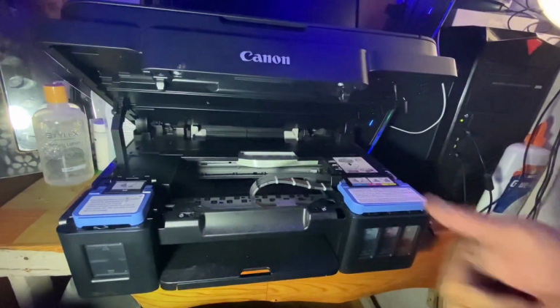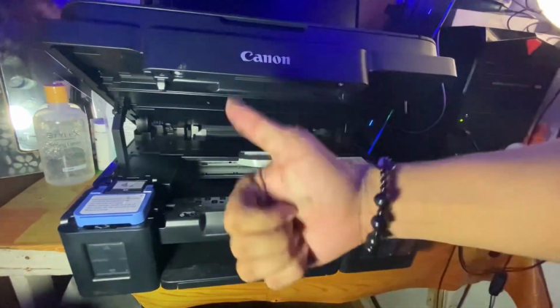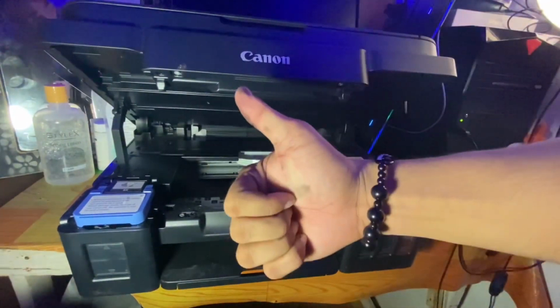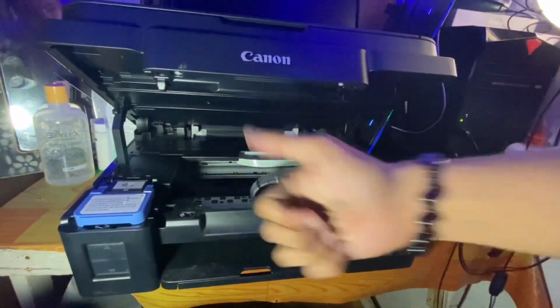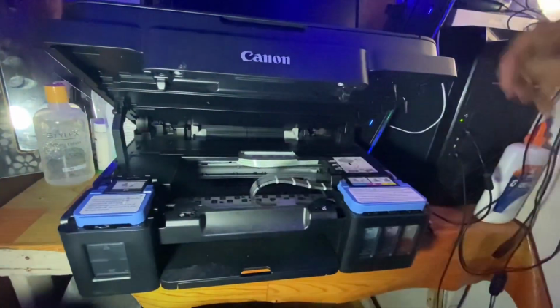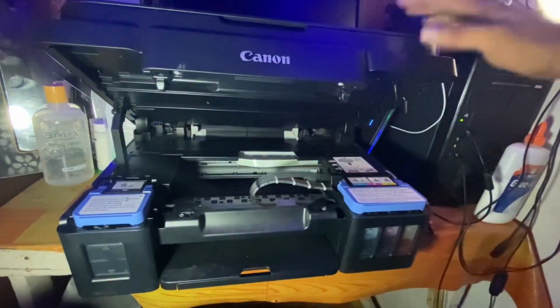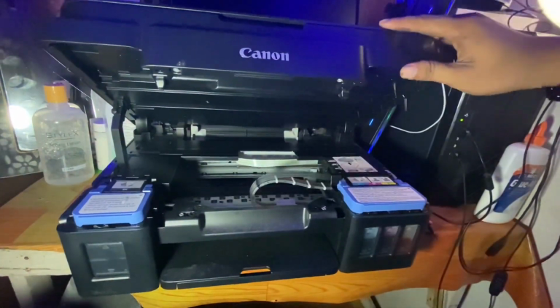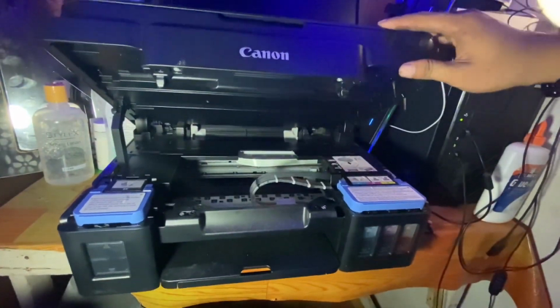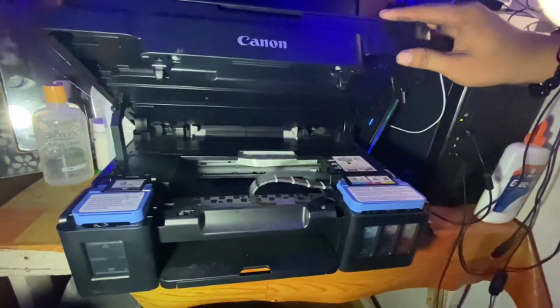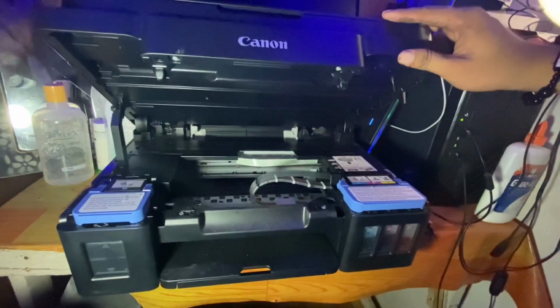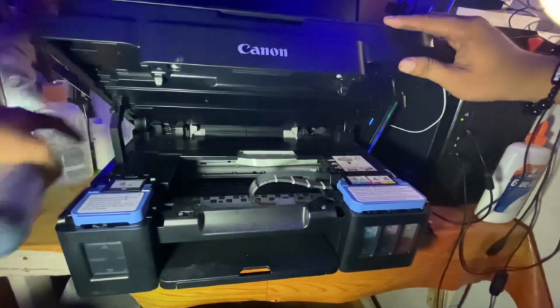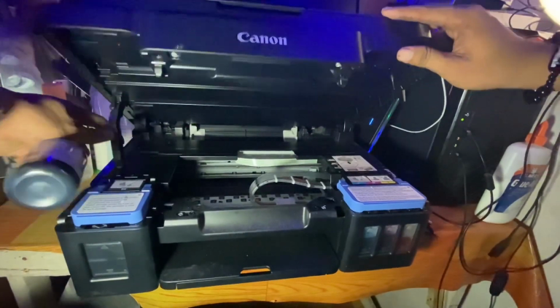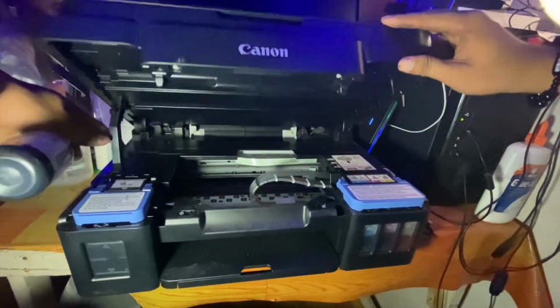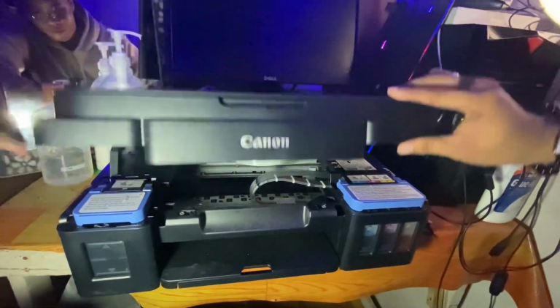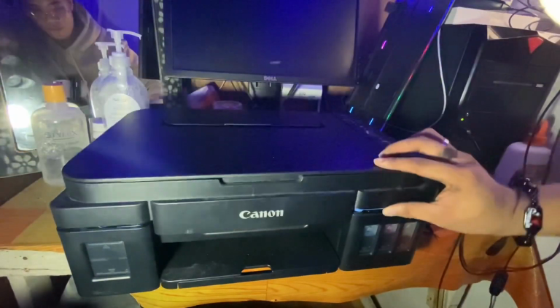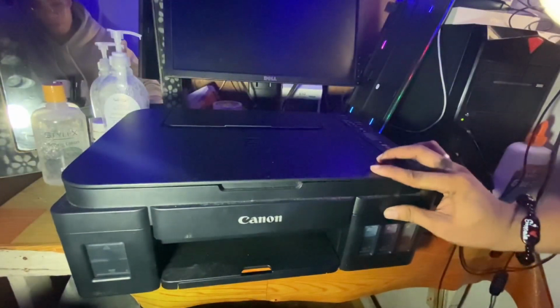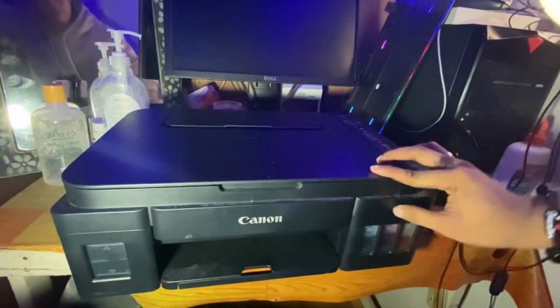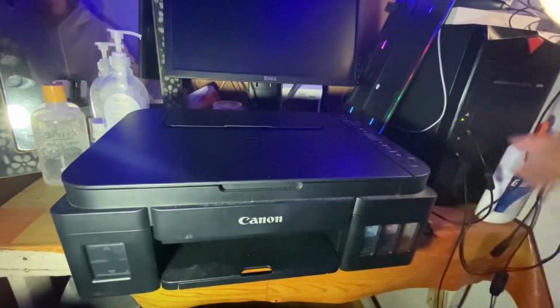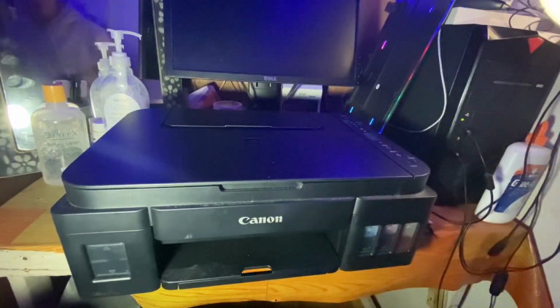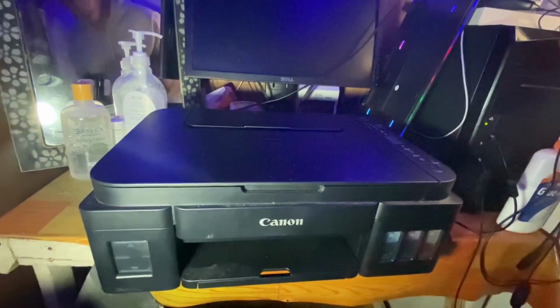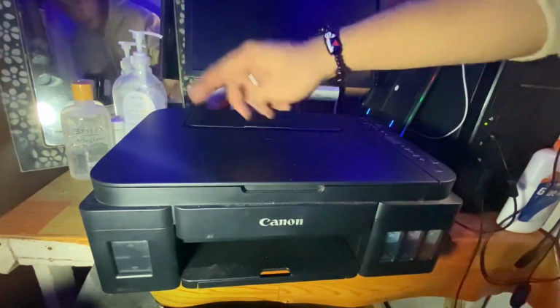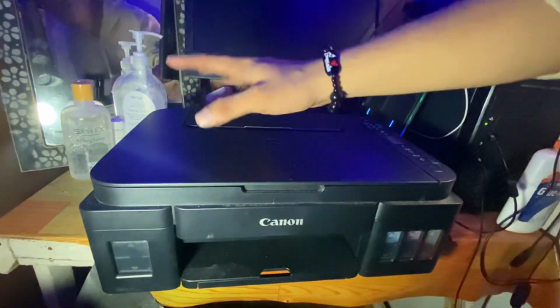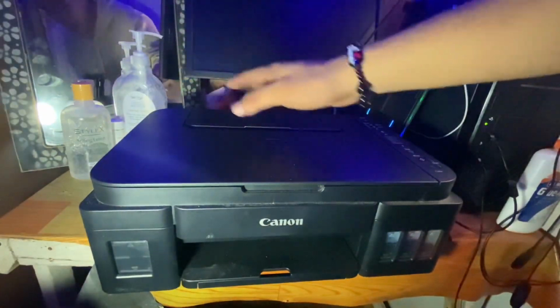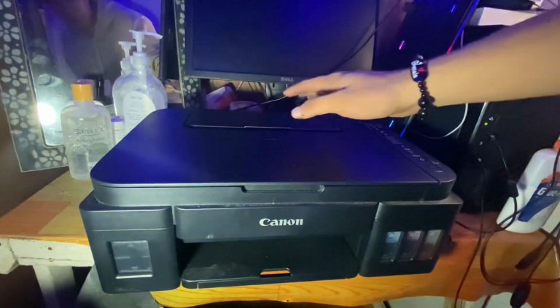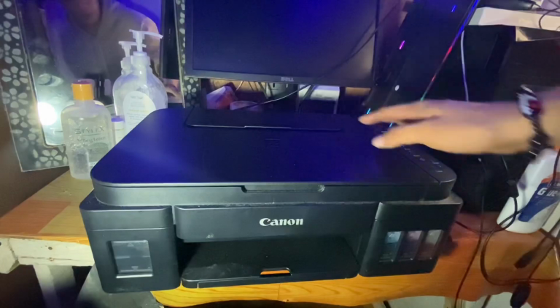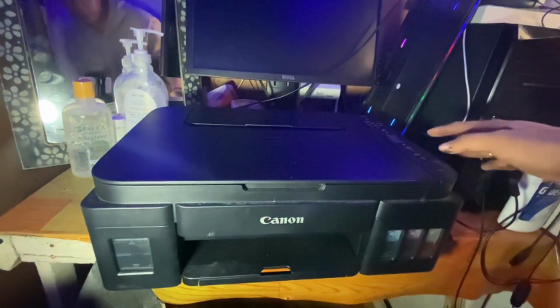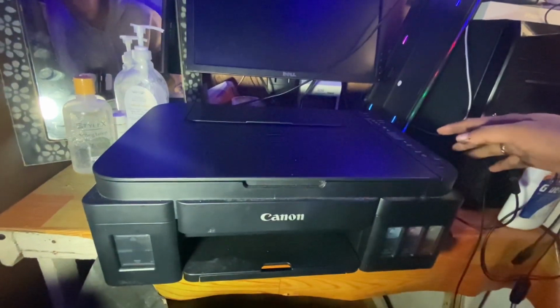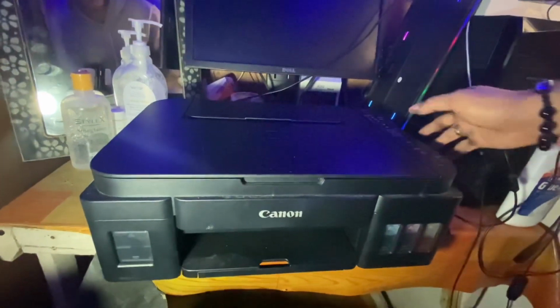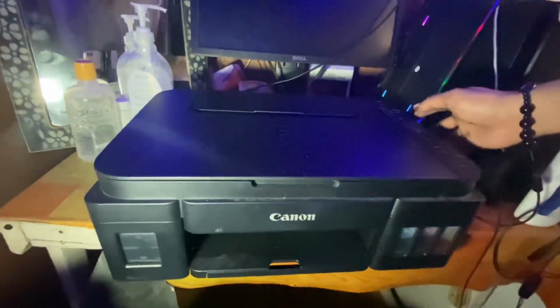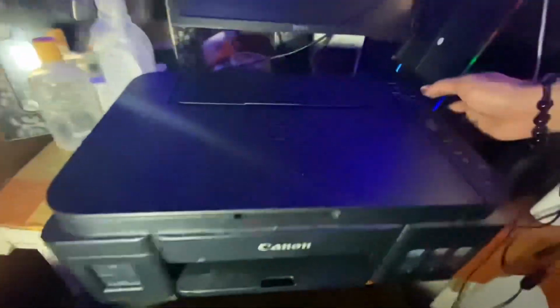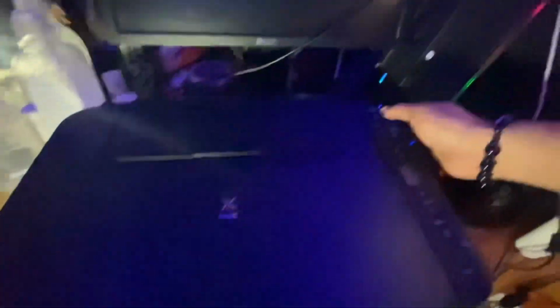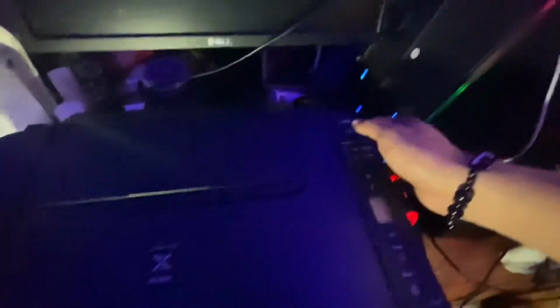That's good — the refill is done. Now to set the printer settings, we just need to turn it on.